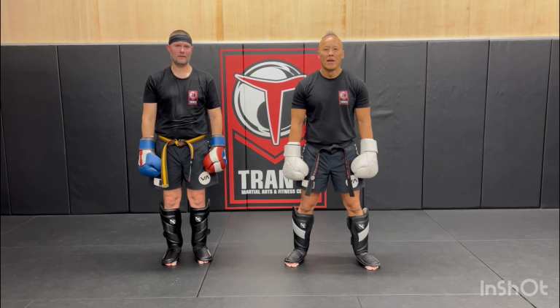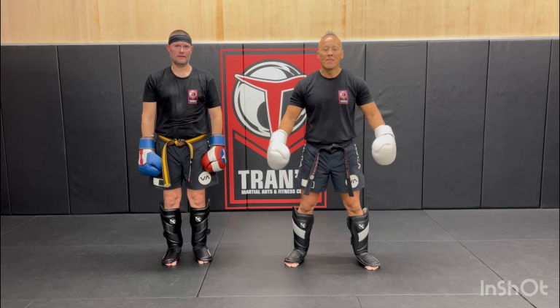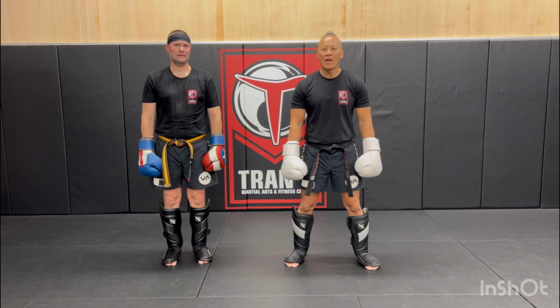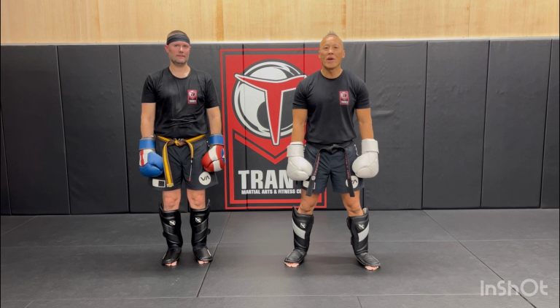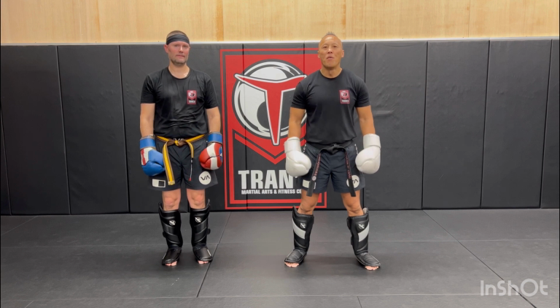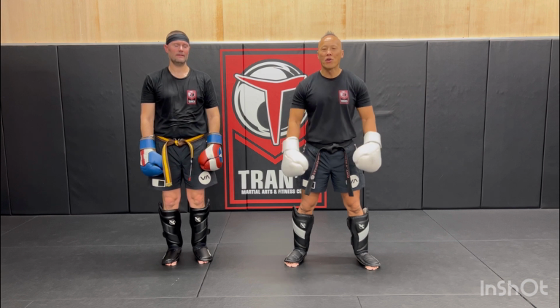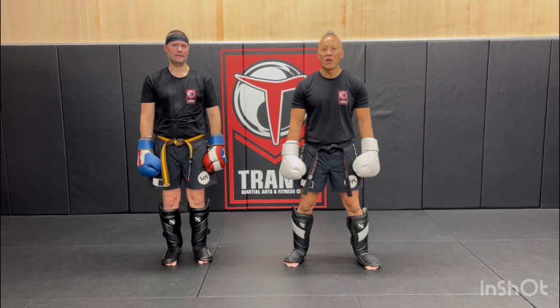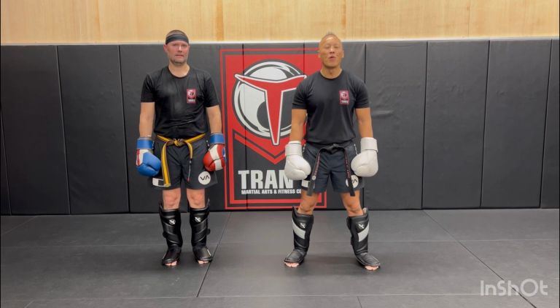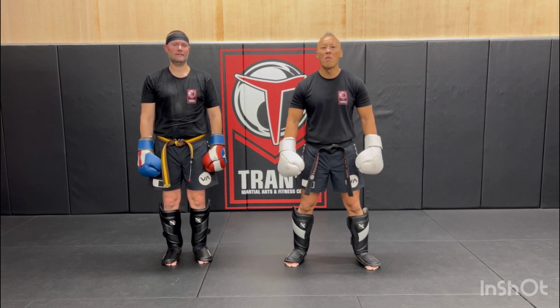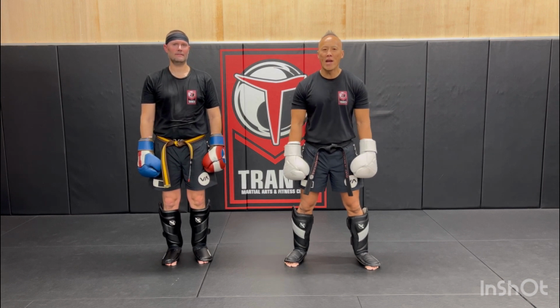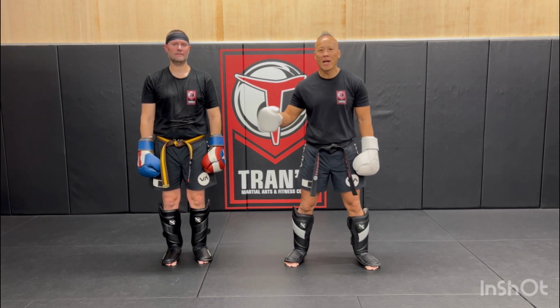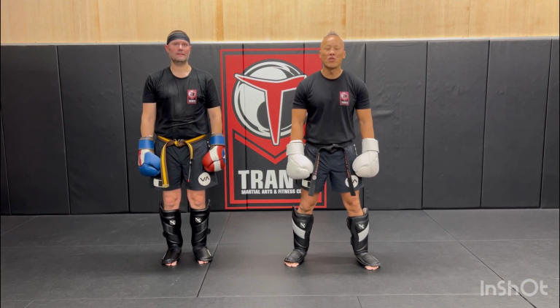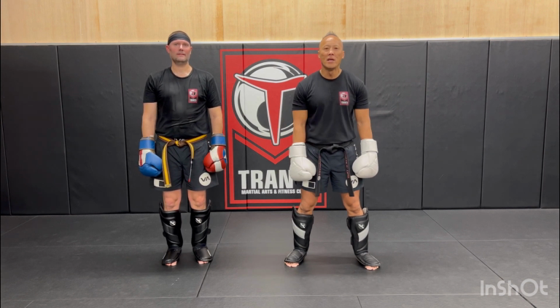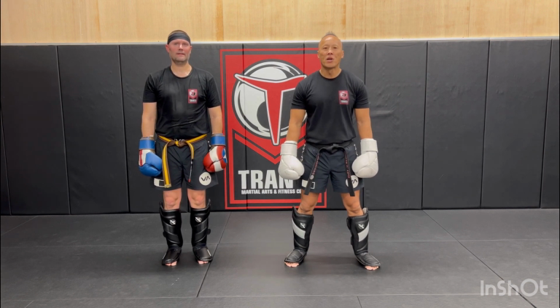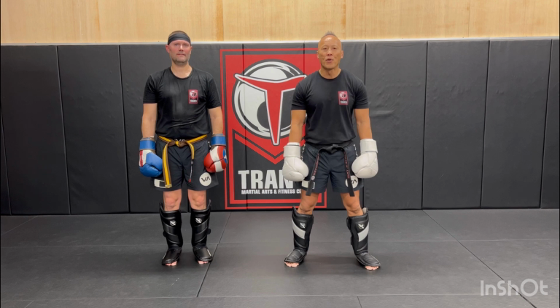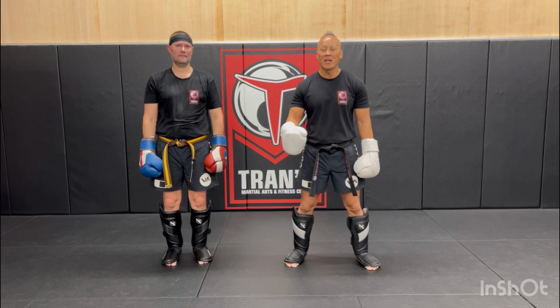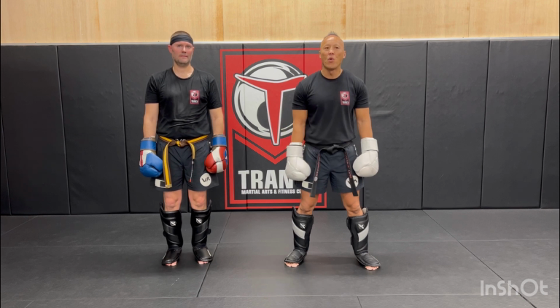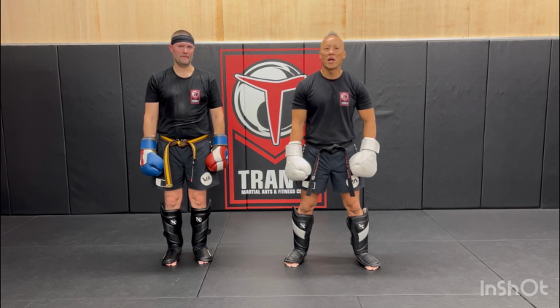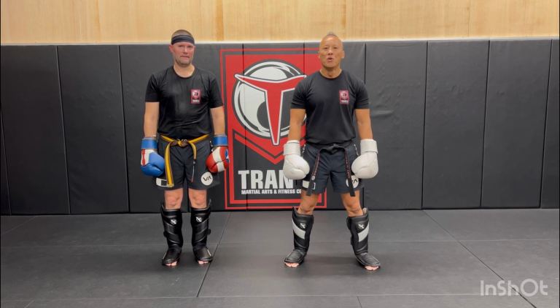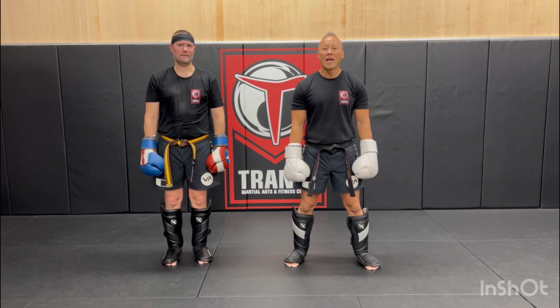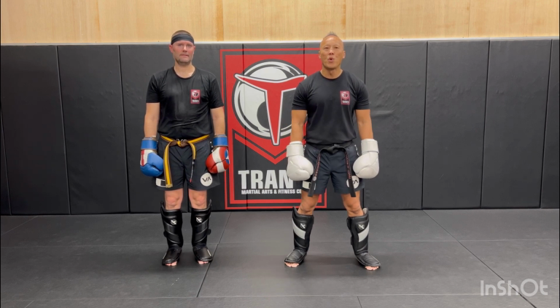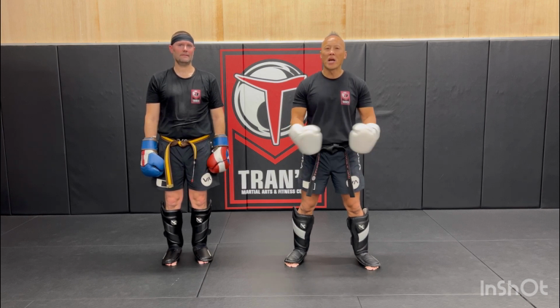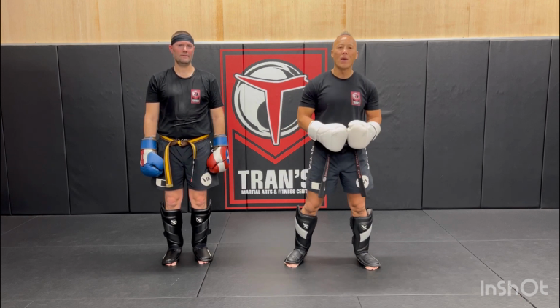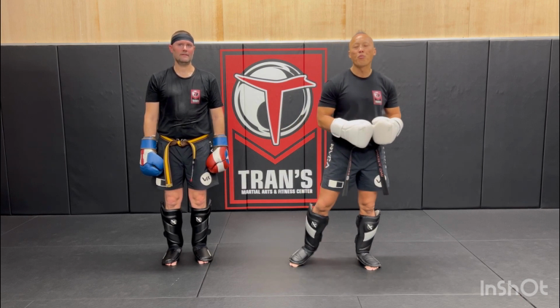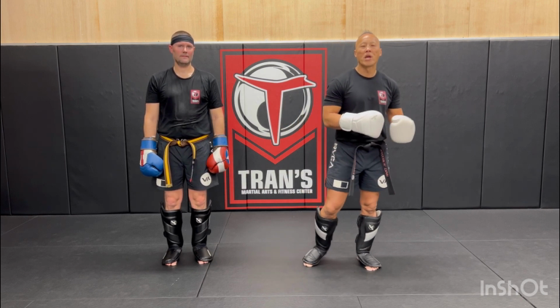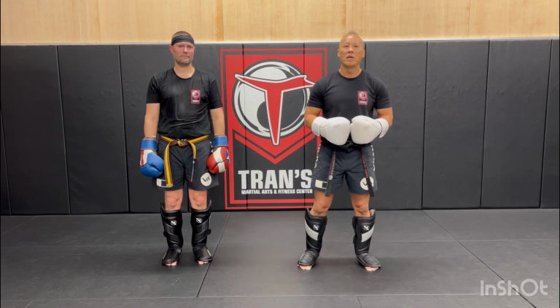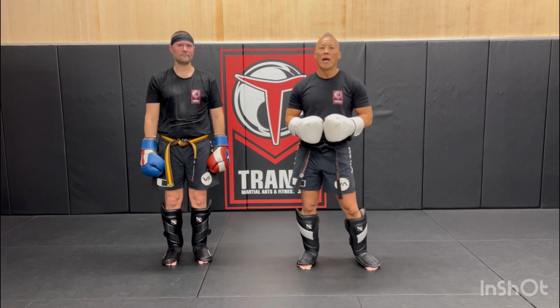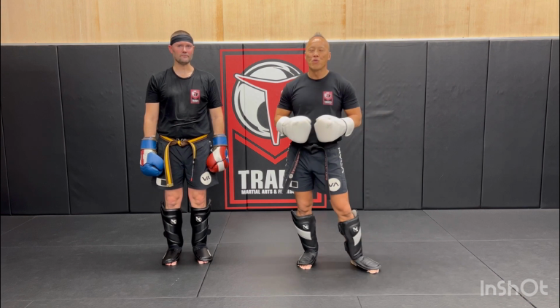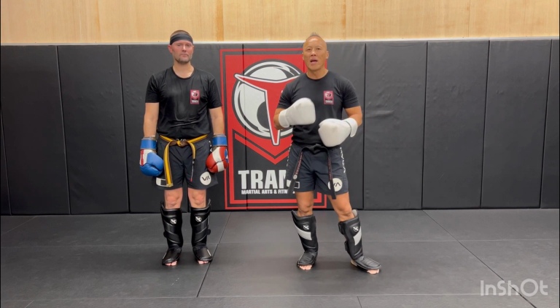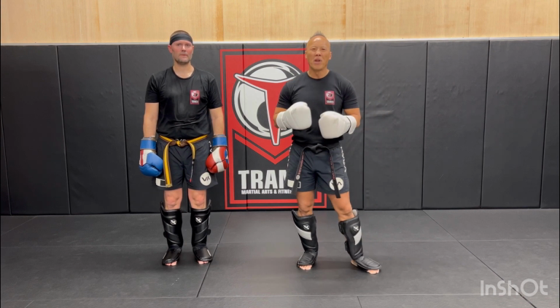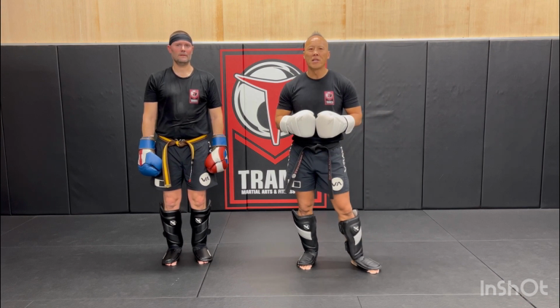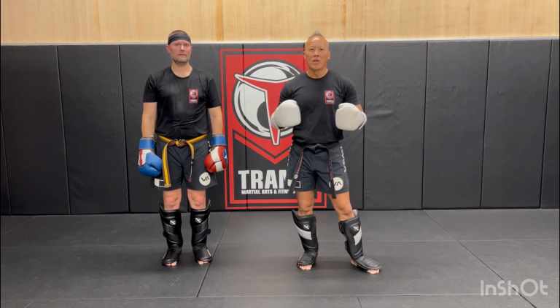Hey guys, I'm Matt Tran, owner of Trance Martial Arts and Fitness Center here at V4 Longmont Corrado. My sidekick ninja today is Coach Shipper. We're going to take you guys into one of our Dutch Muay Thai combos. When we say Dutch Muay Thai, we're incorporating Dutch kickboxing and our traditional Muay Thai blended system together.